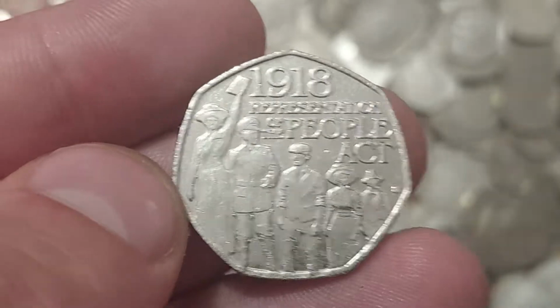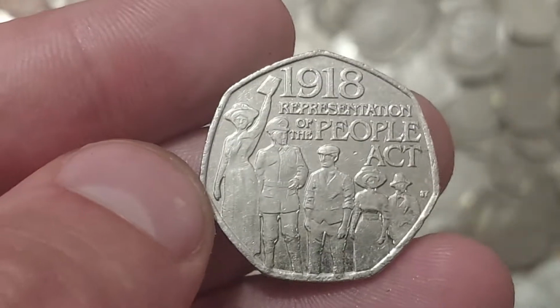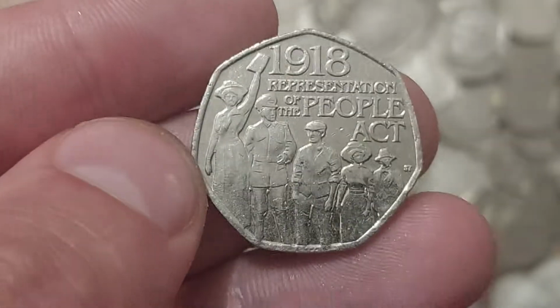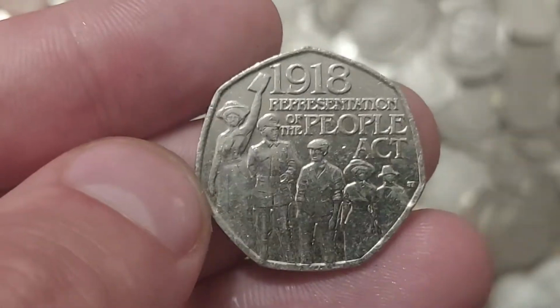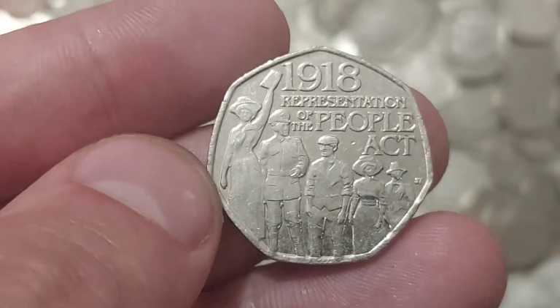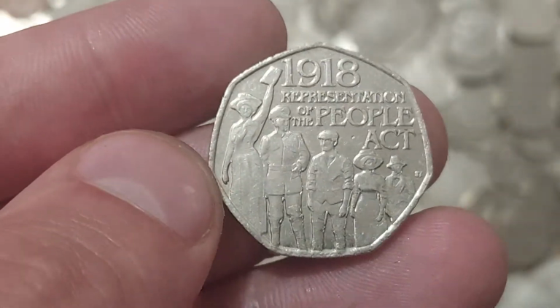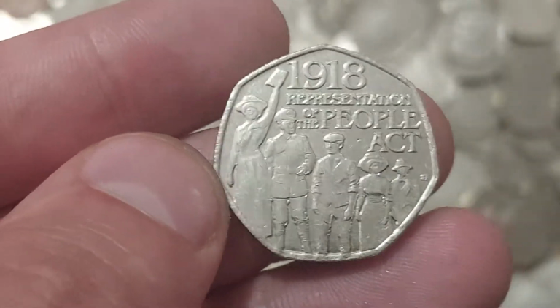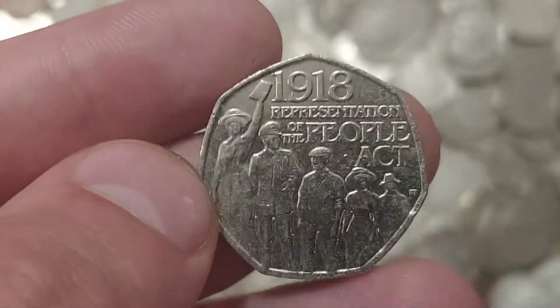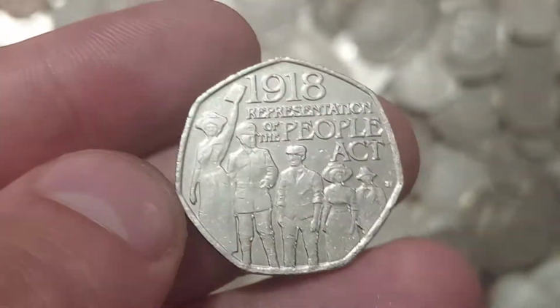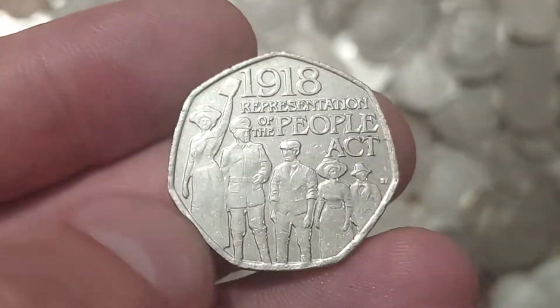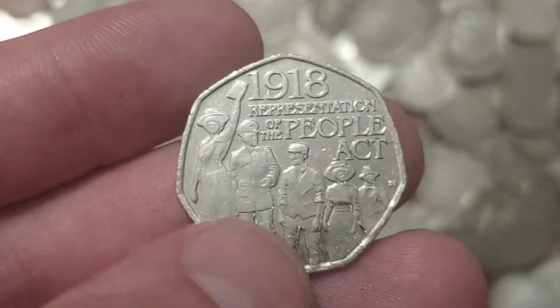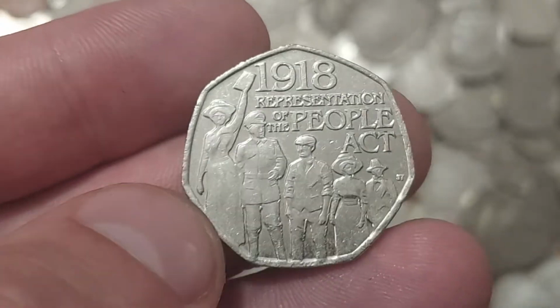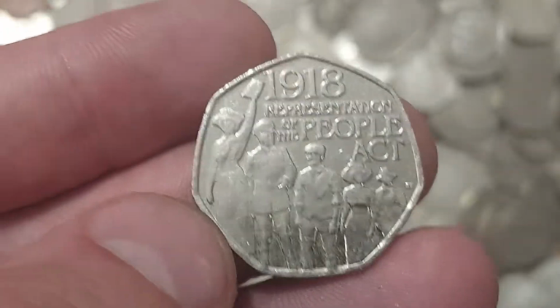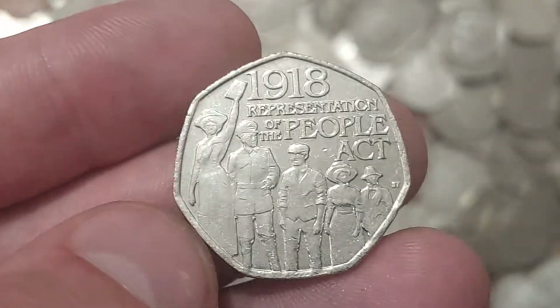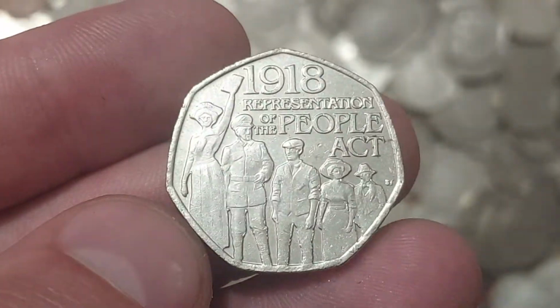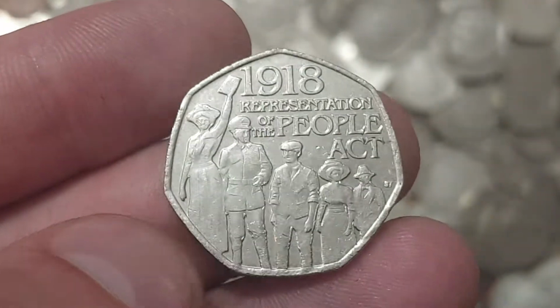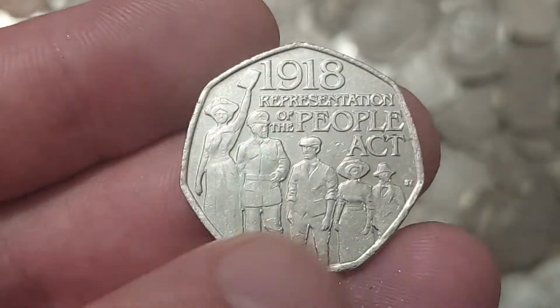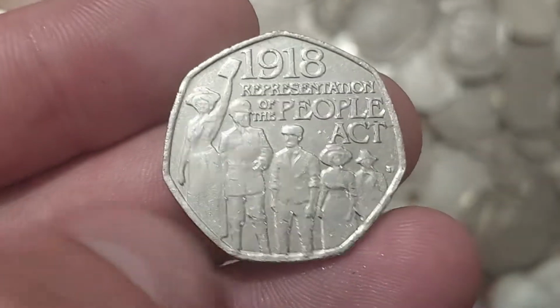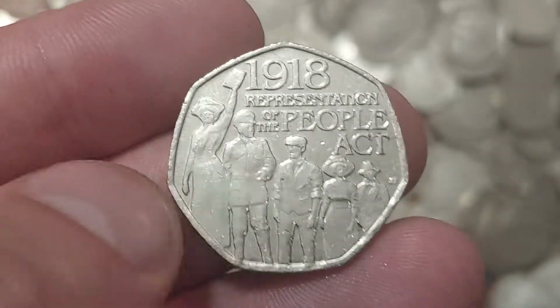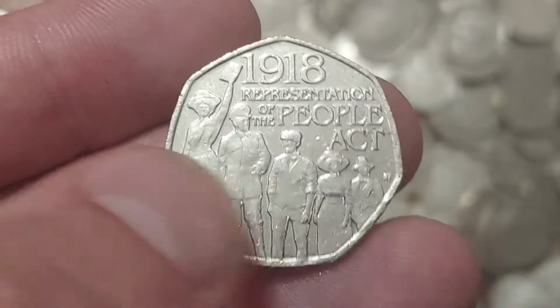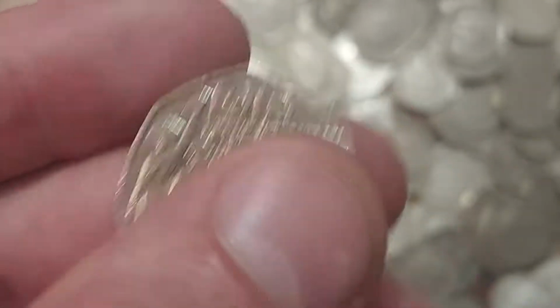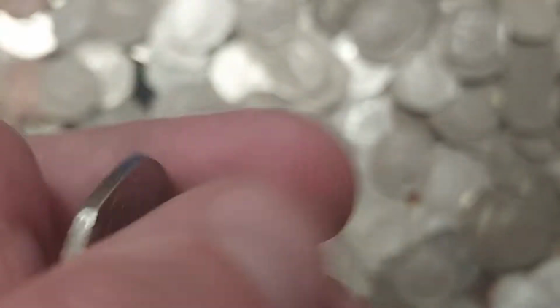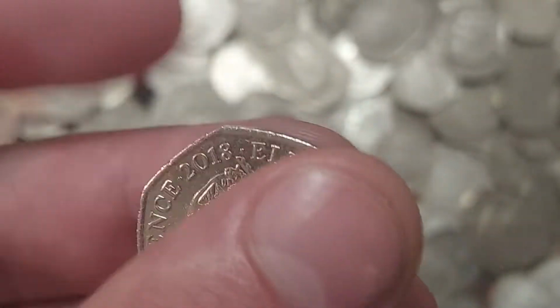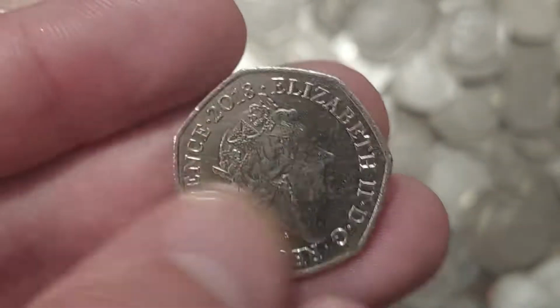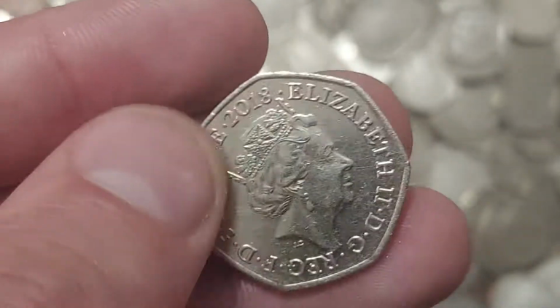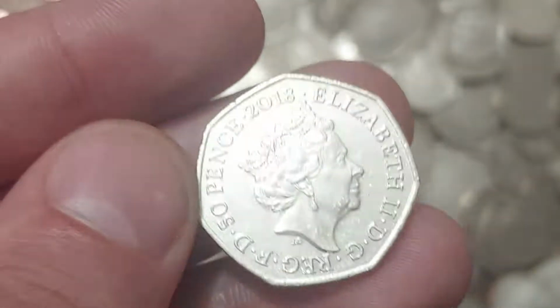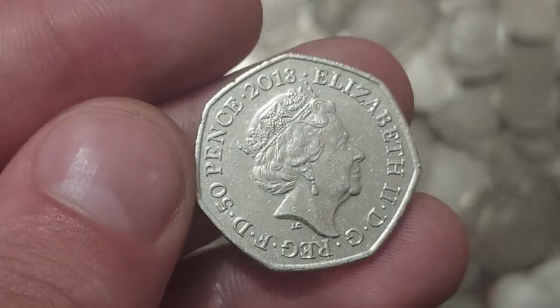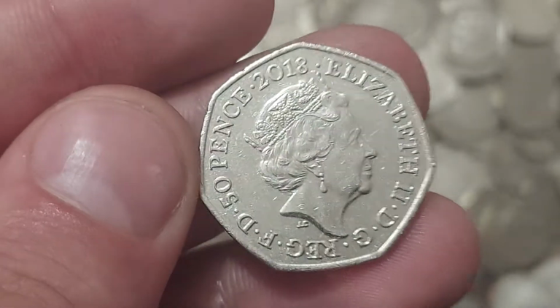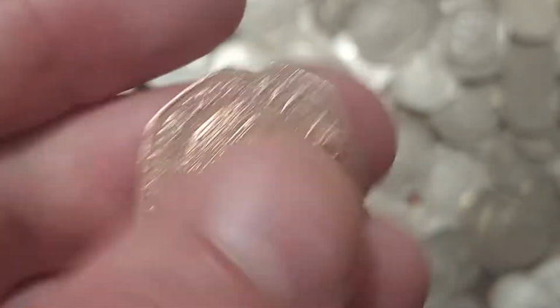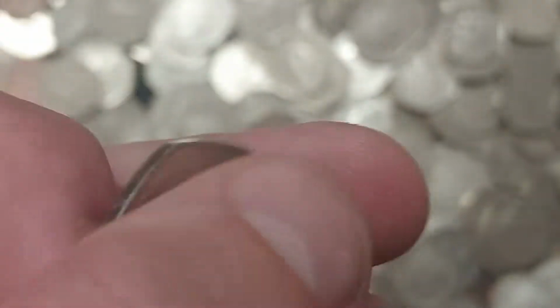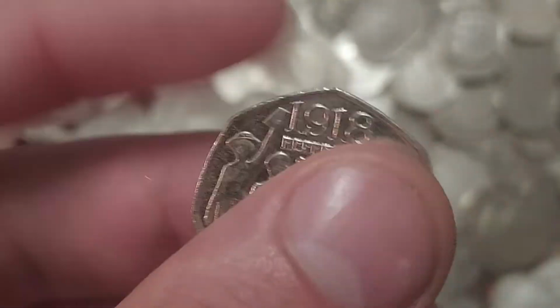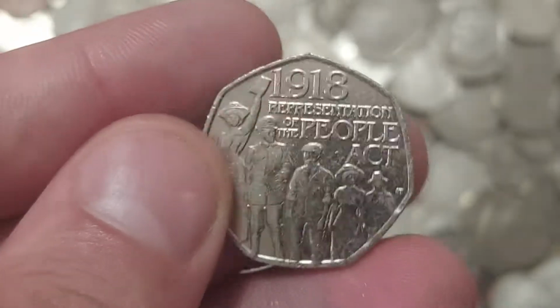An absolute beauty of a design on this one — definitely a lot of detail gone into it, and it is one of my favourite coins to be released for circulation over the last four years.